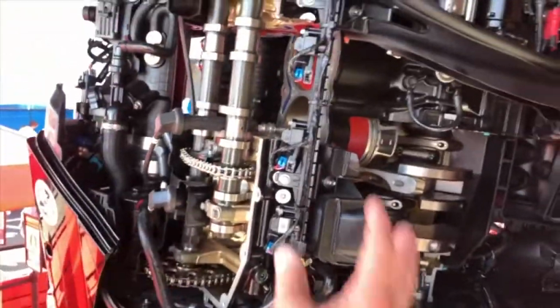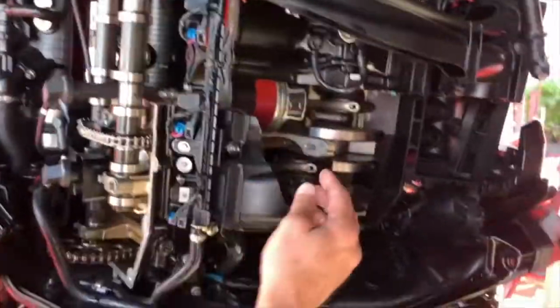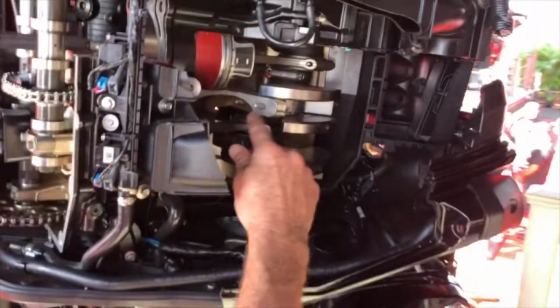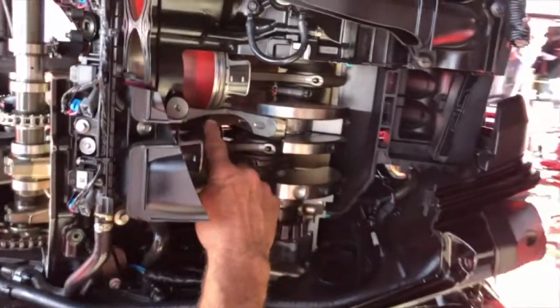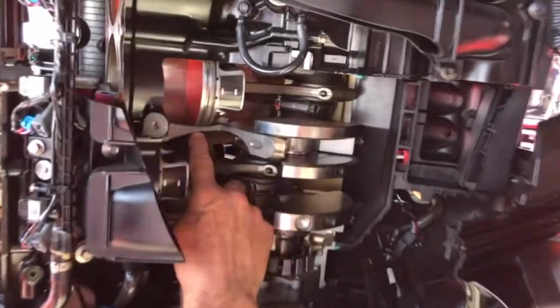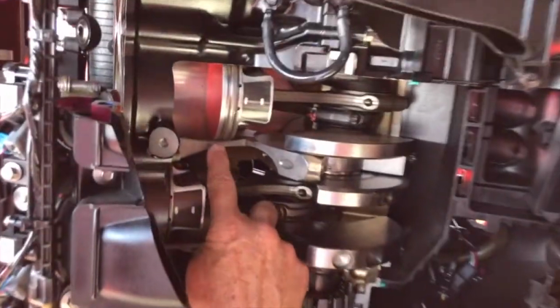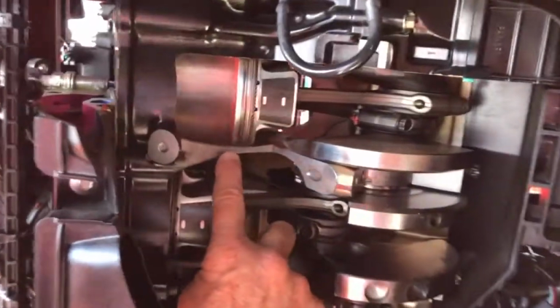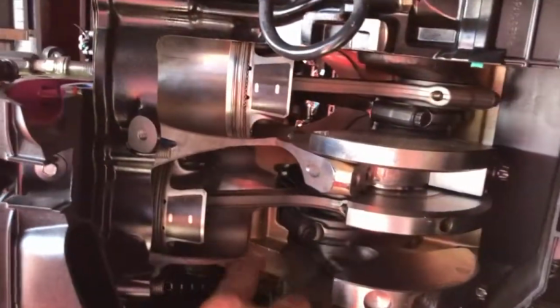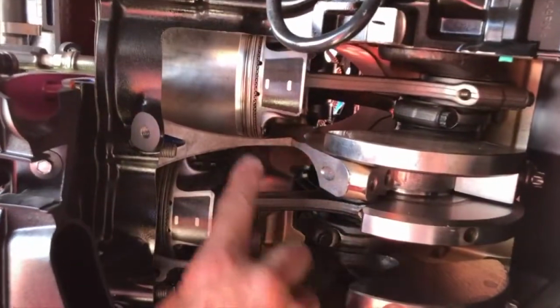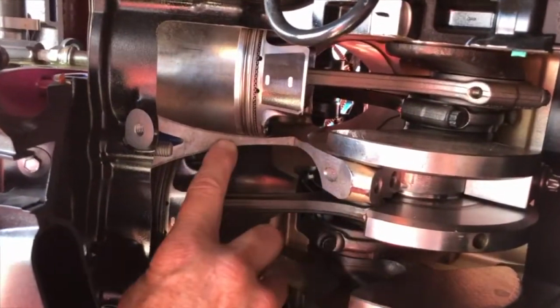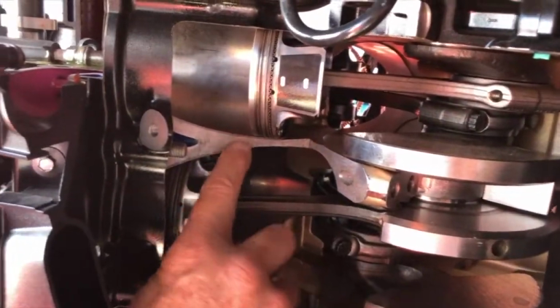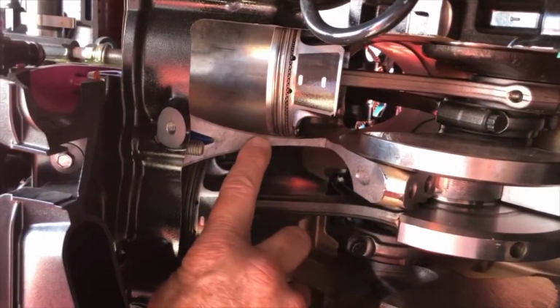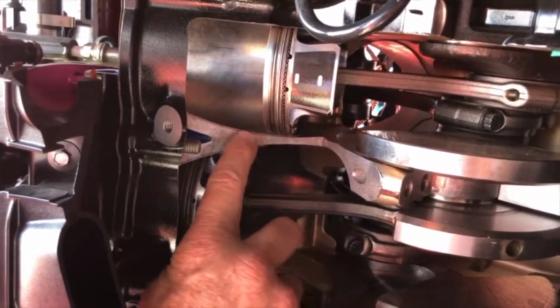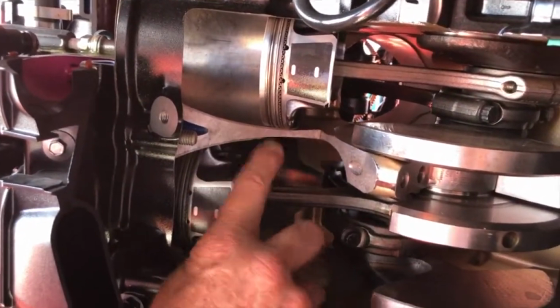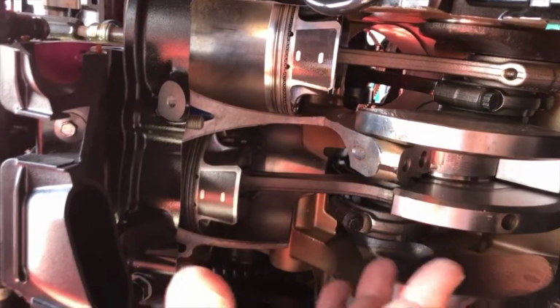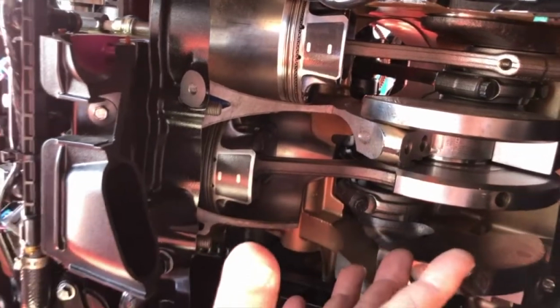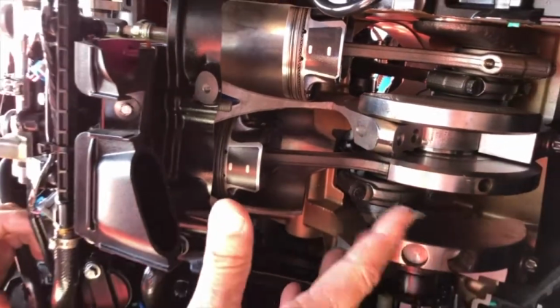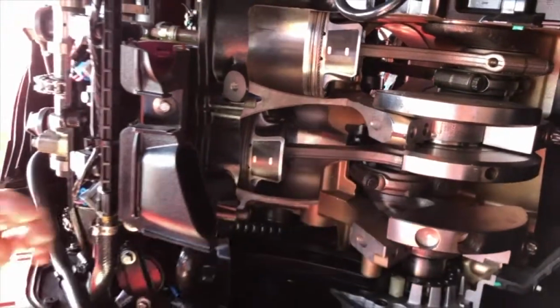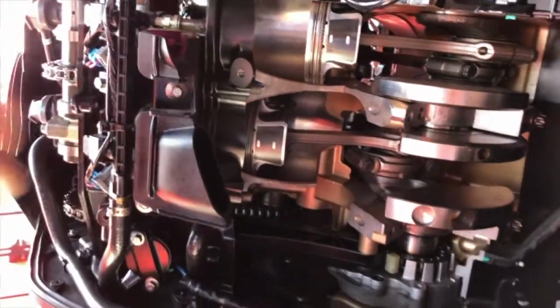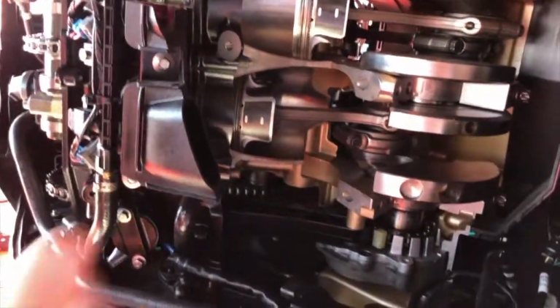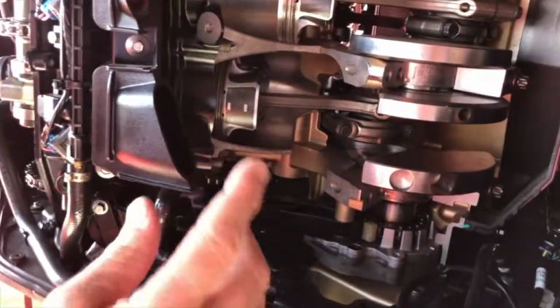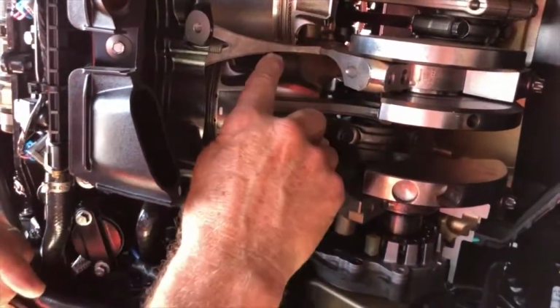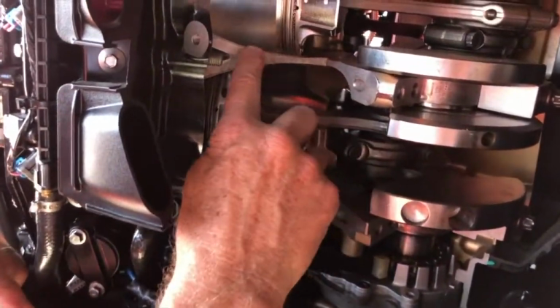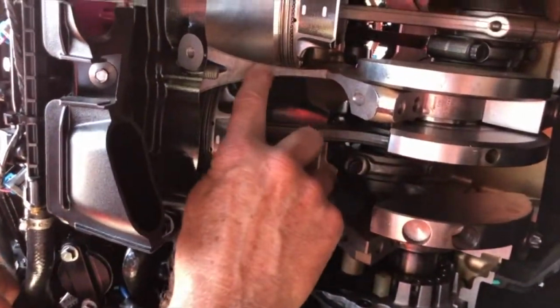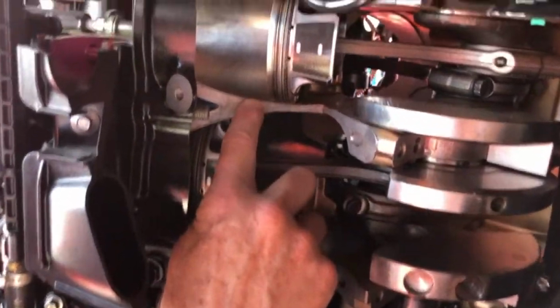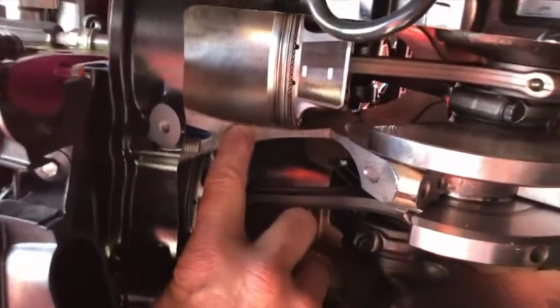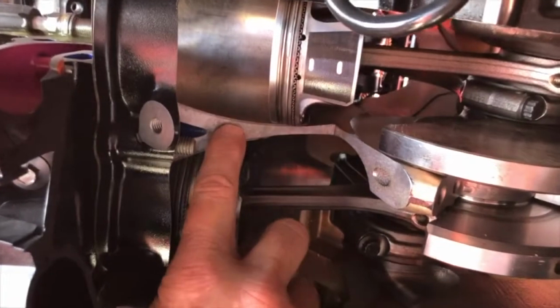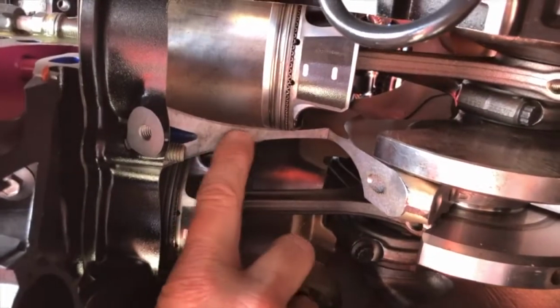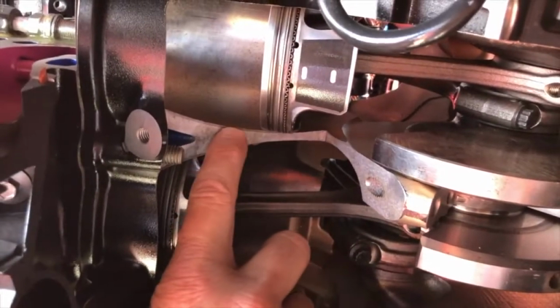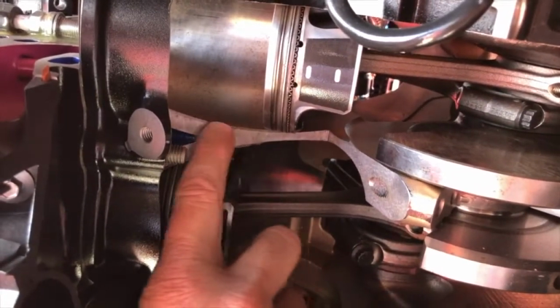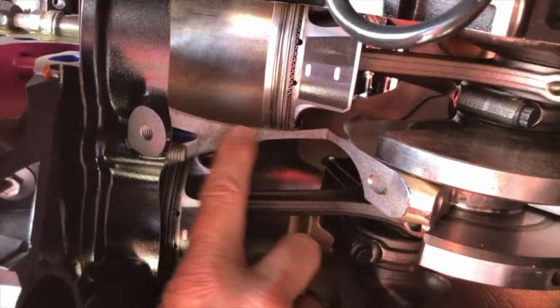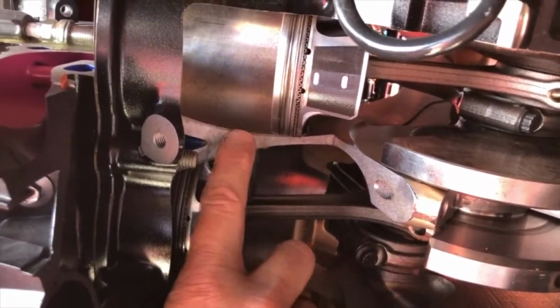Moving into the engine, it's a cast aluminum block with a sleeve. So it's a non-throwaway block. It's a 3,000 to 5,000 hour engine, and you have the reliability that if something happens, you can bore that out — that's the sleeve that's in there.